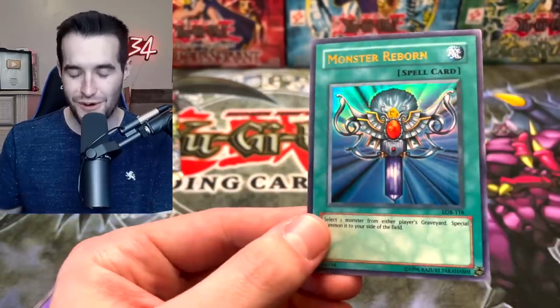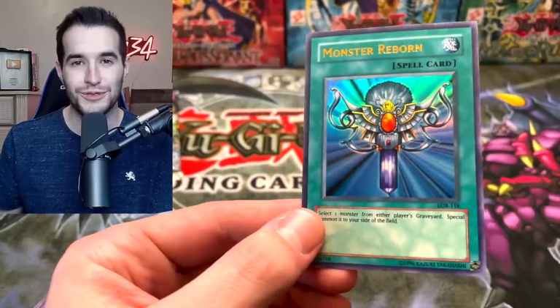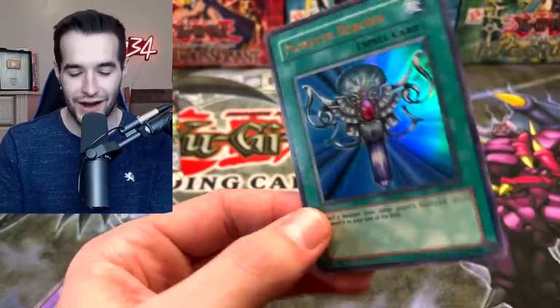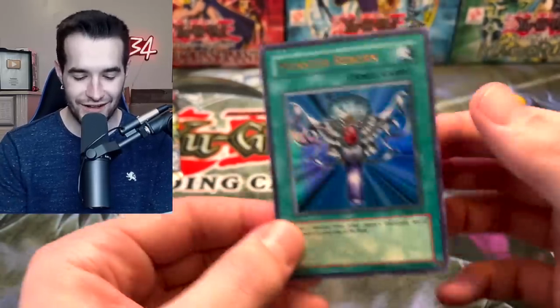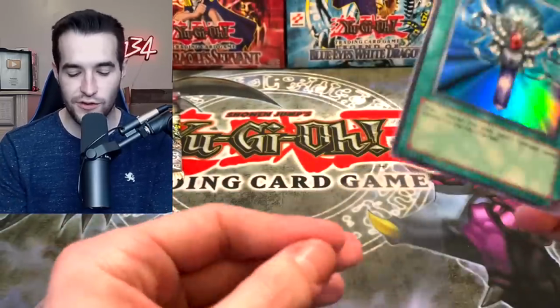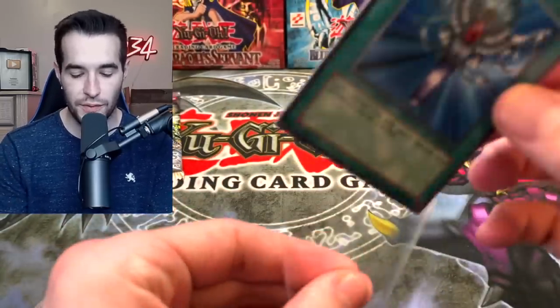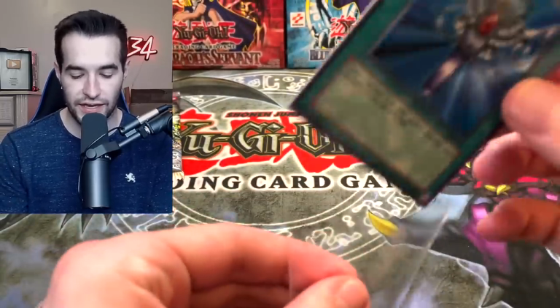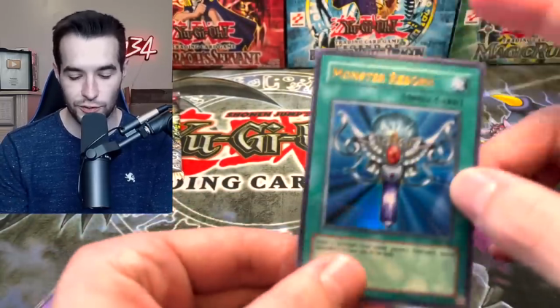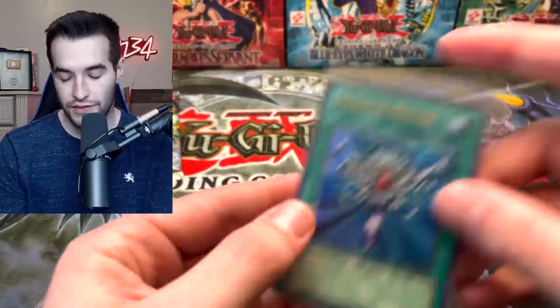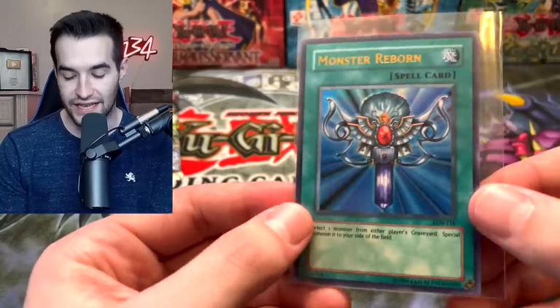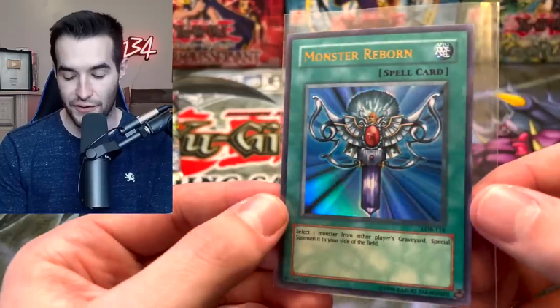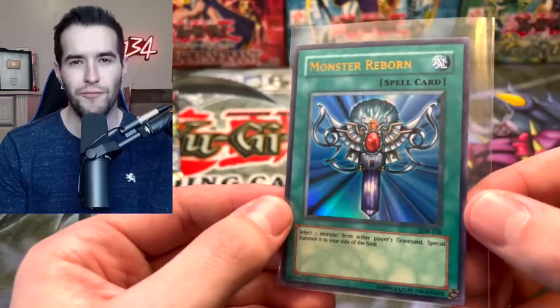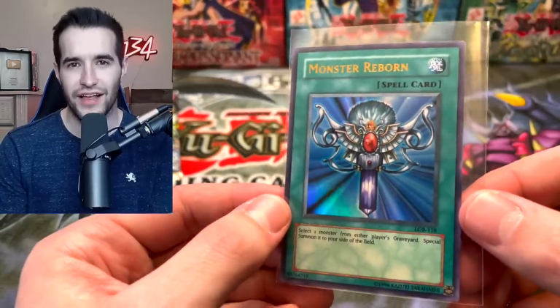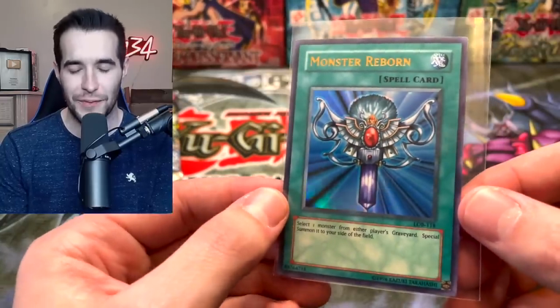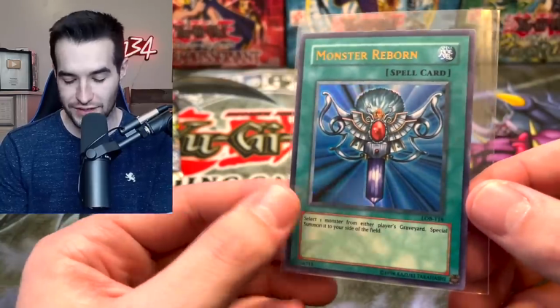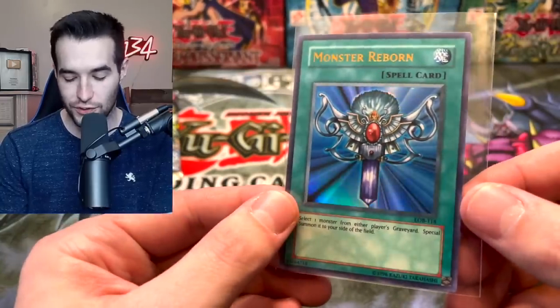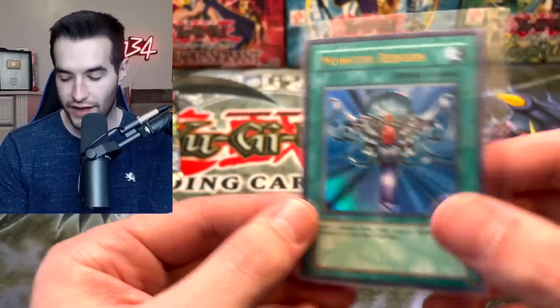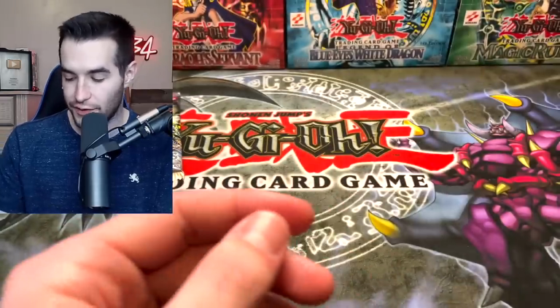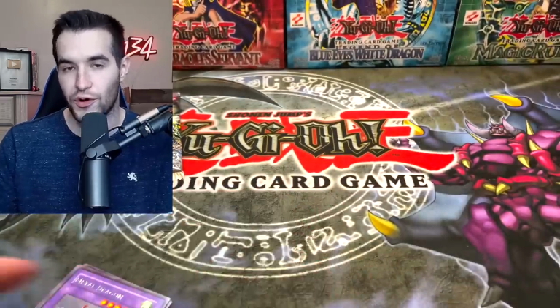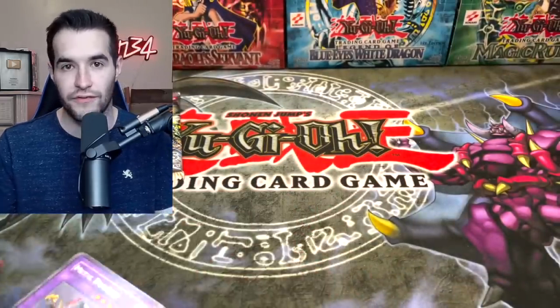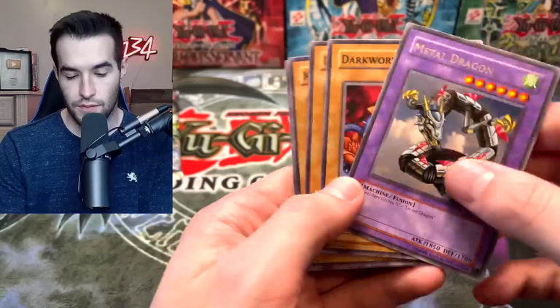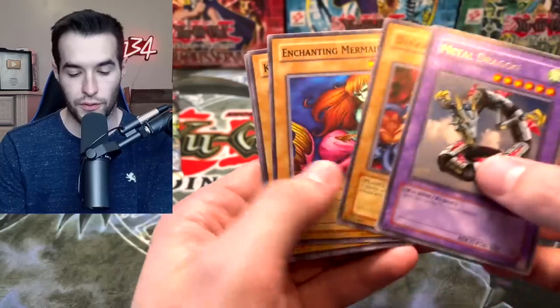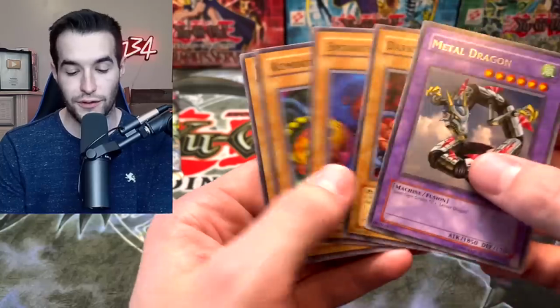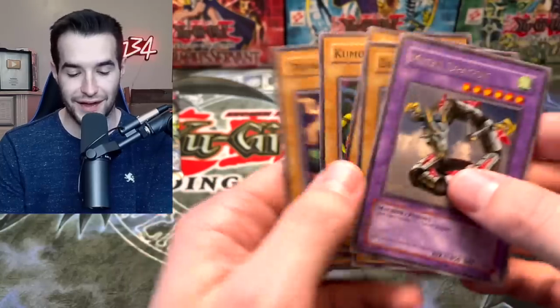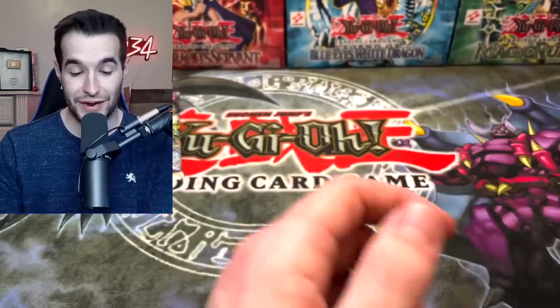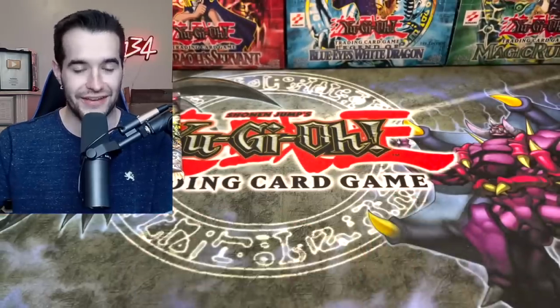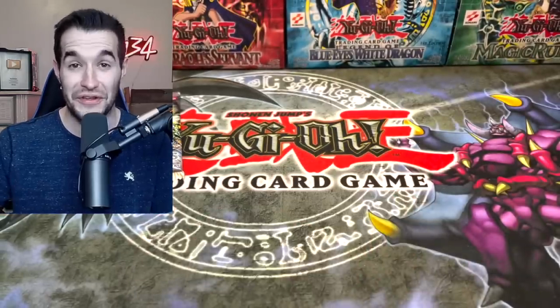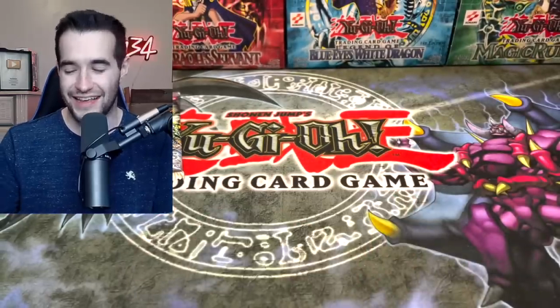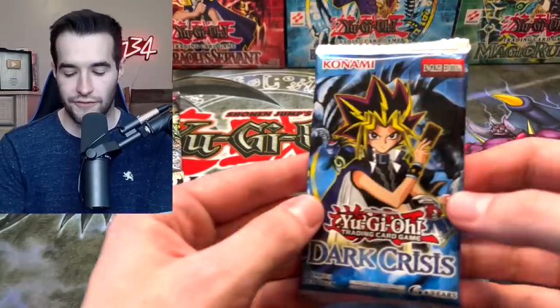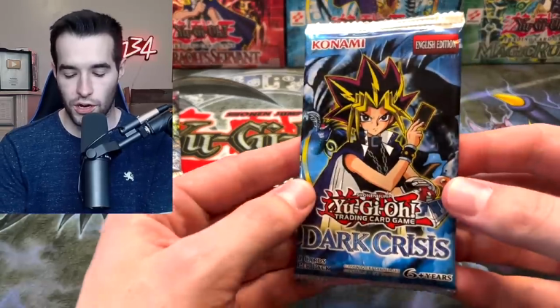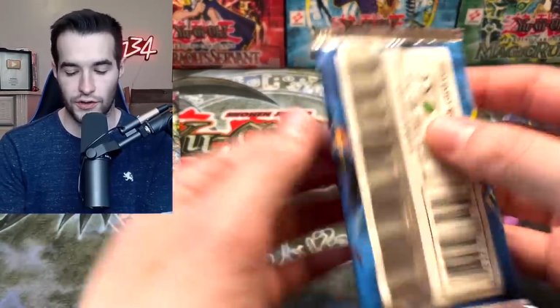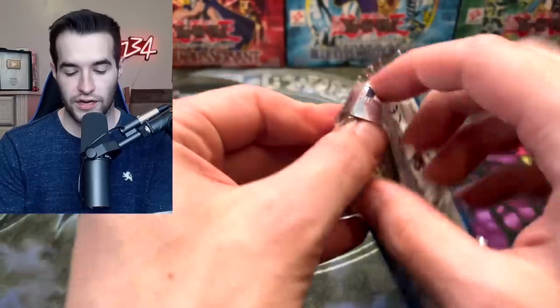Polymerization, Raigeki, Monster Reborn — which will it be? Monster Reborn, yes! The ultra rare. You could argue Raigeki is cooler, but Monster Reborn is very good. I've pulled this a lot out of the reprint packs. Monster Reborn — I love that card! Metal Dragon, not Metal Raiders — a little different.